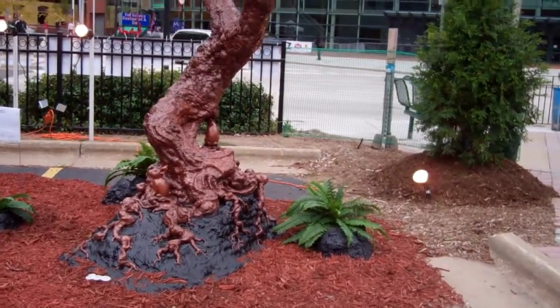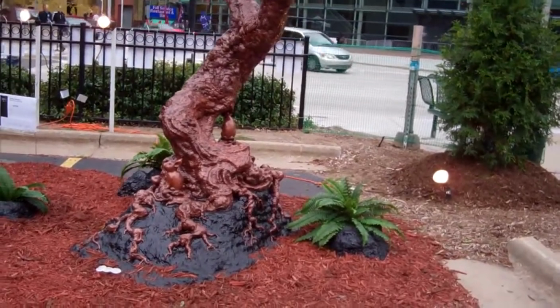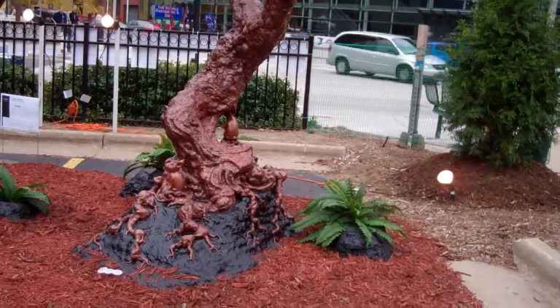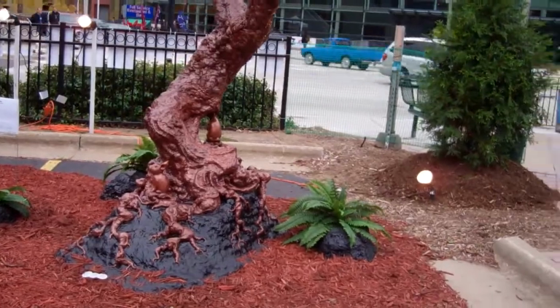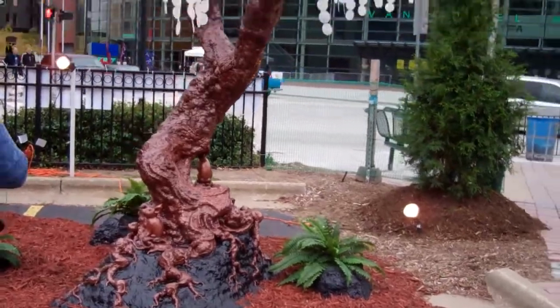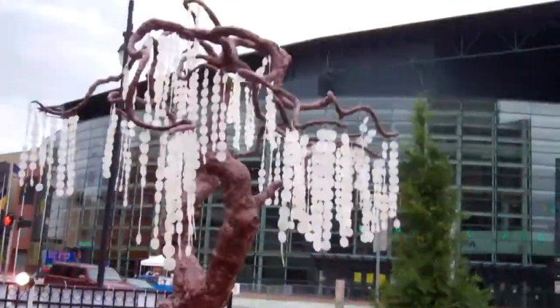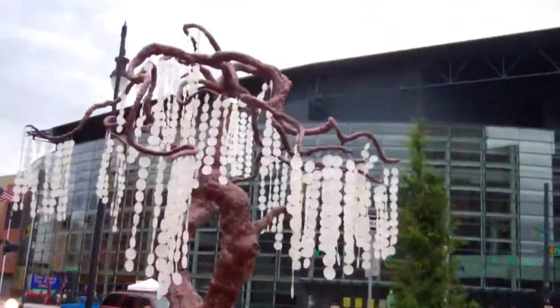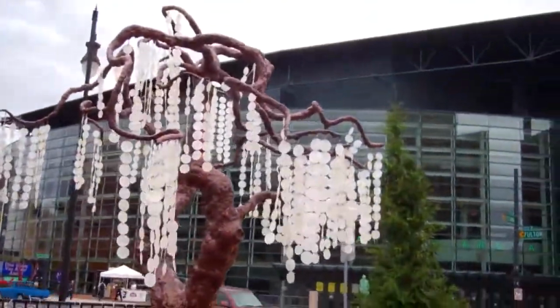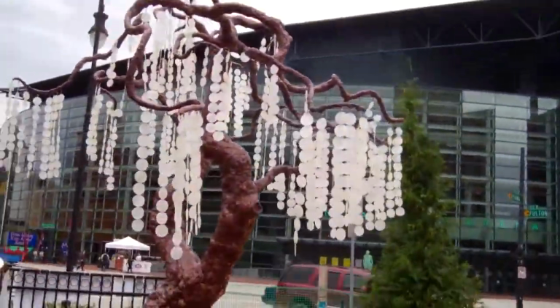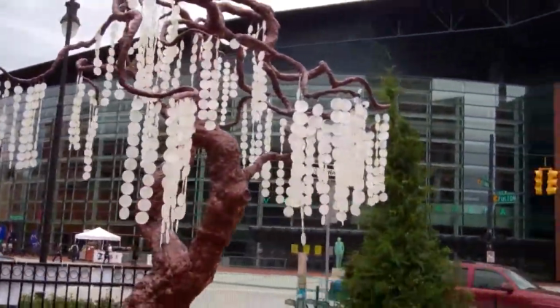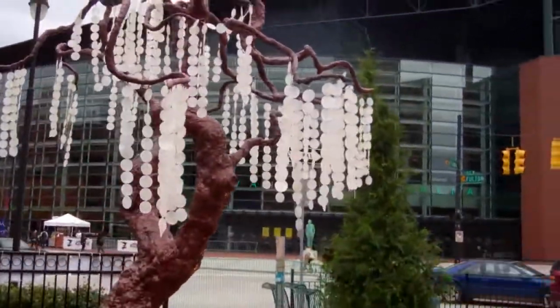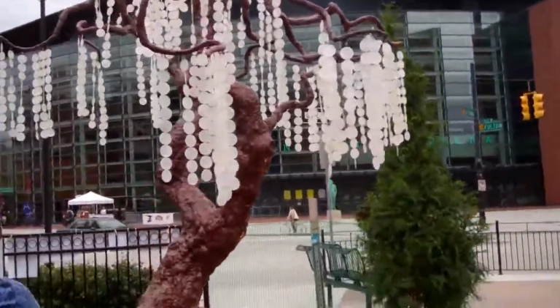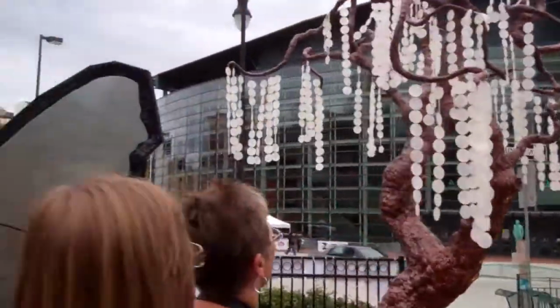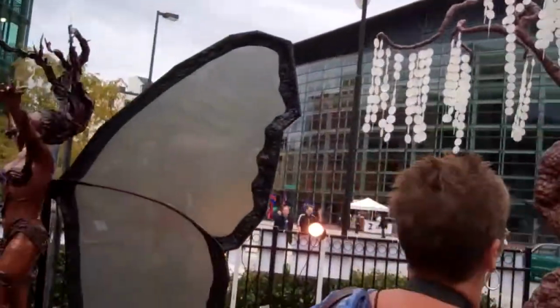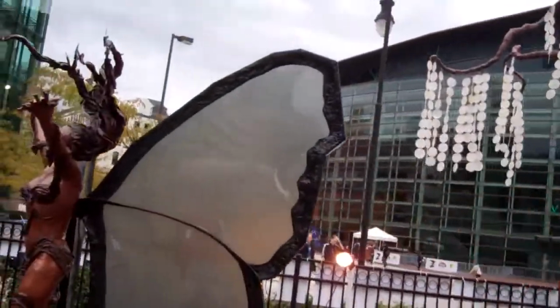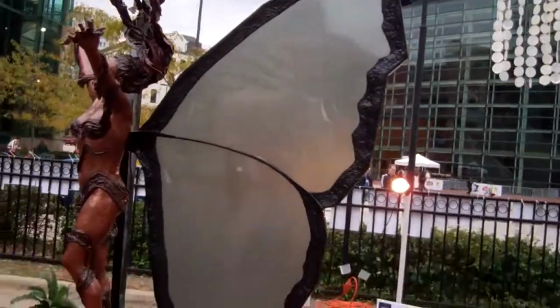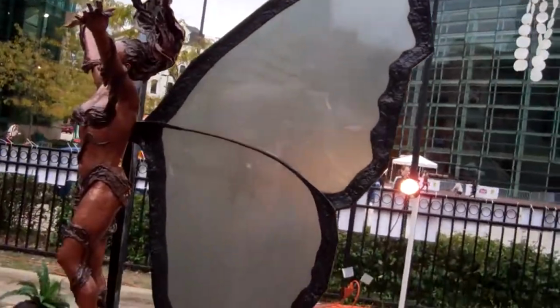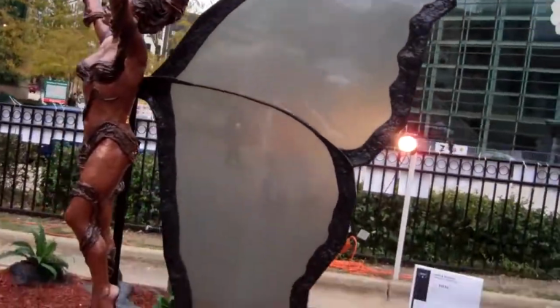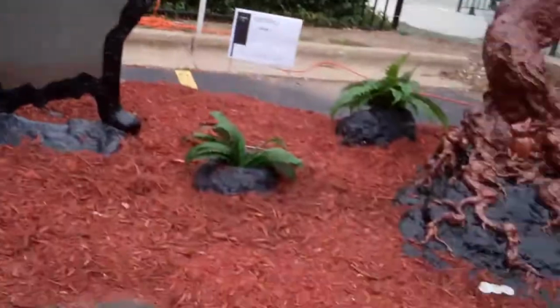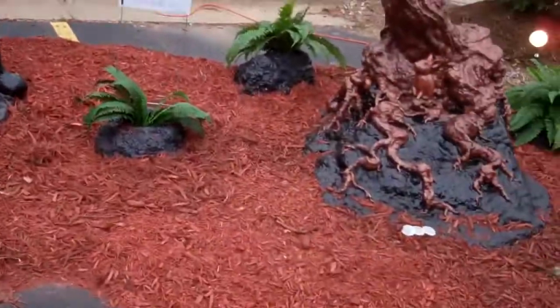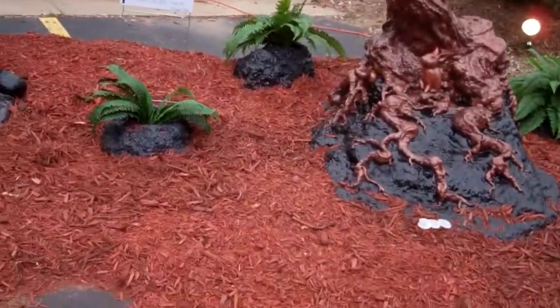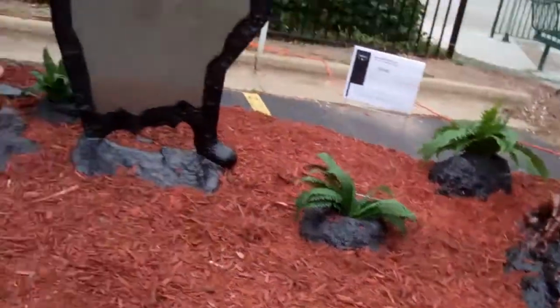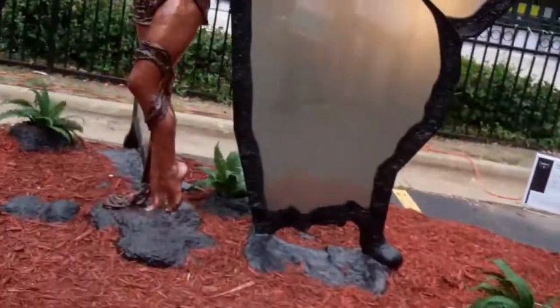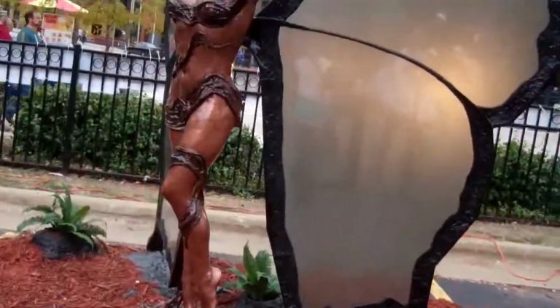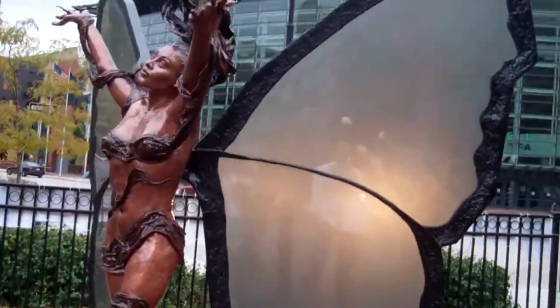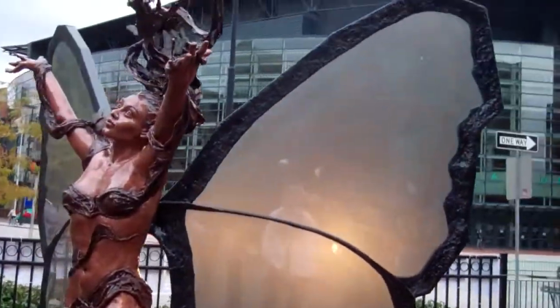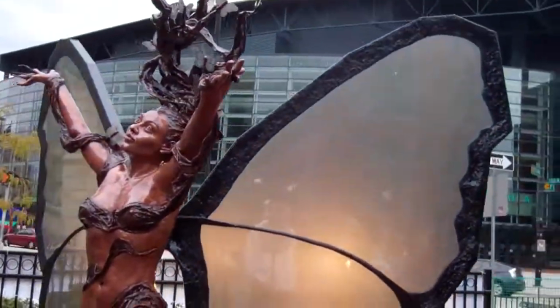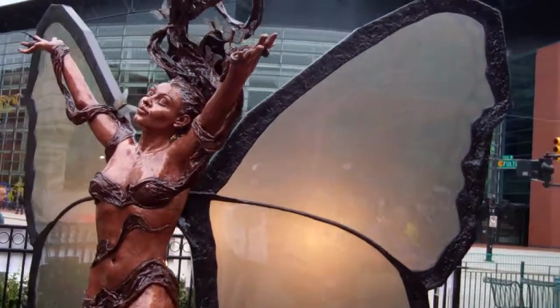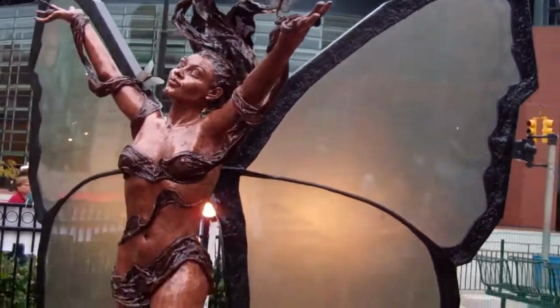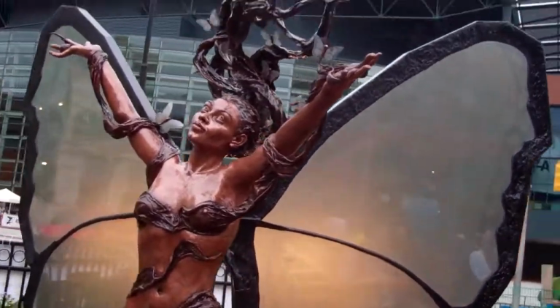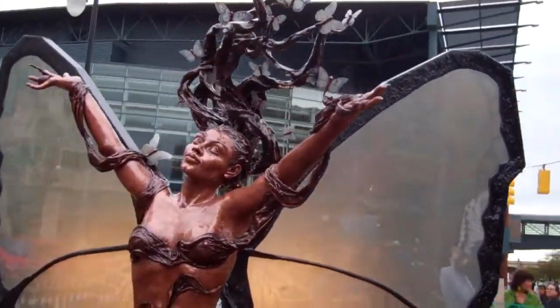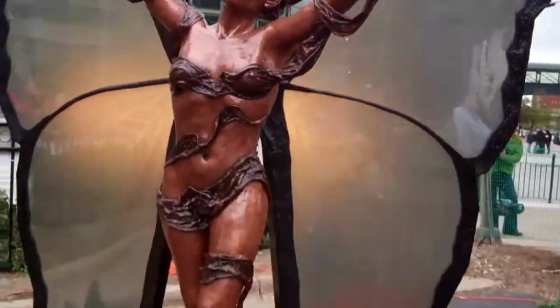Hey guys, here's this cool tree exhibit. That's a cool sponsor. Got a tree, a lot of people around. Here it is — nice little butterfly thing too.